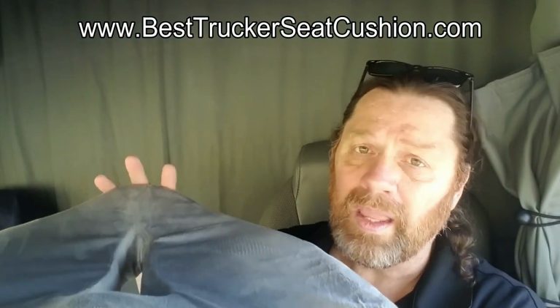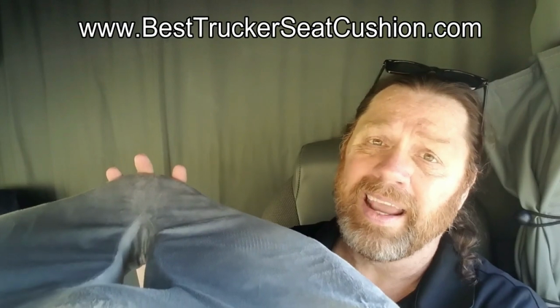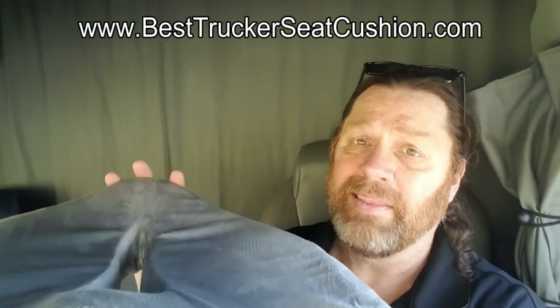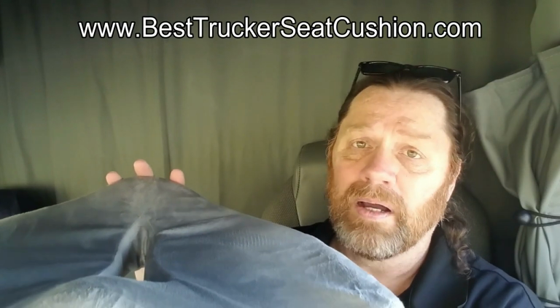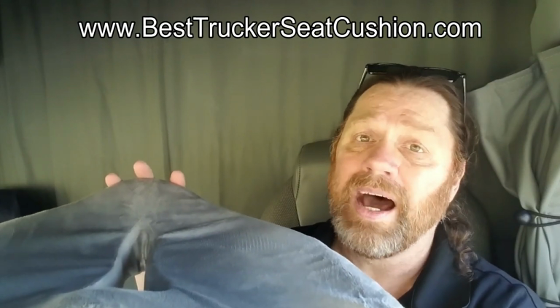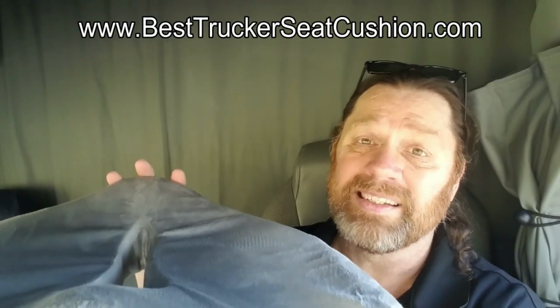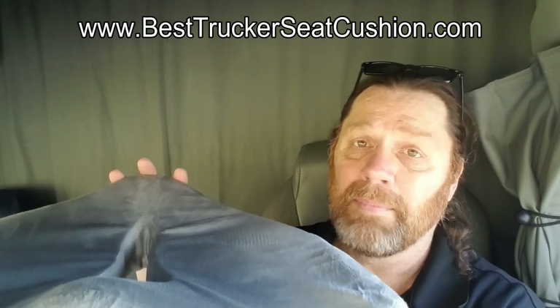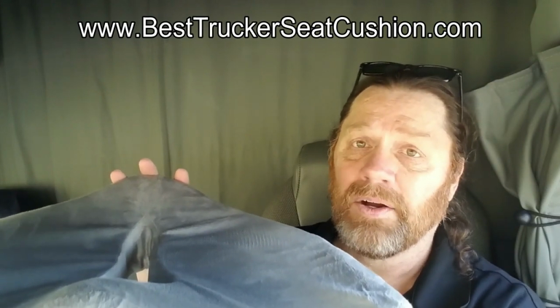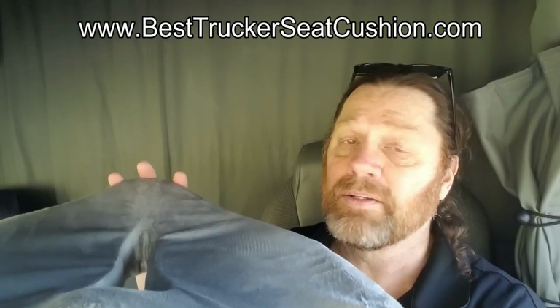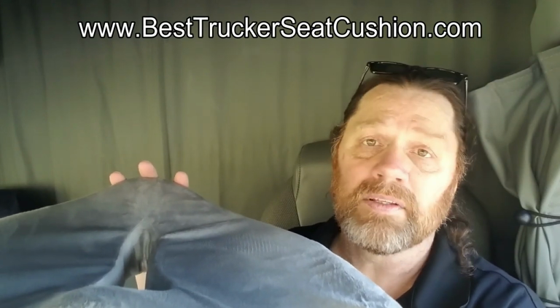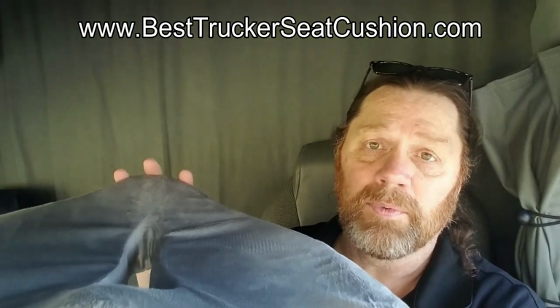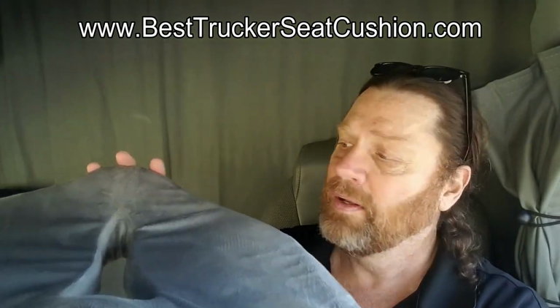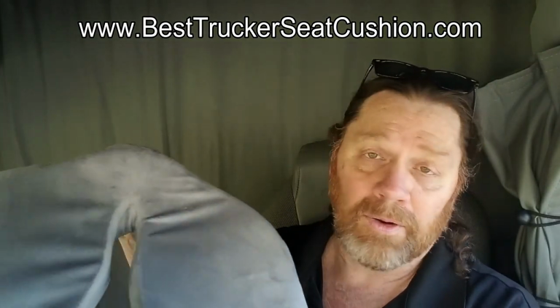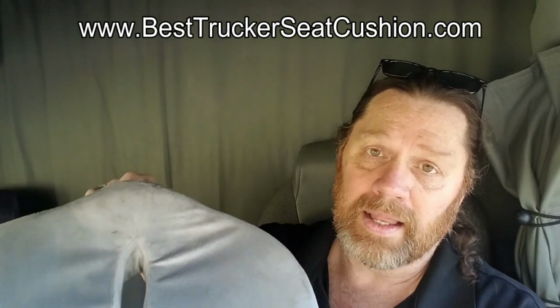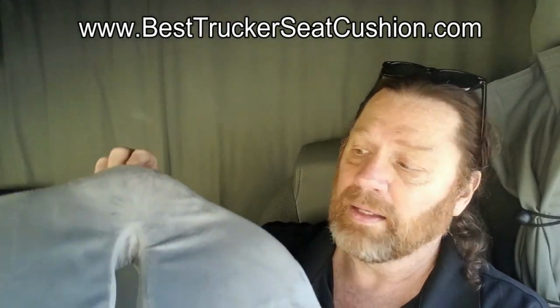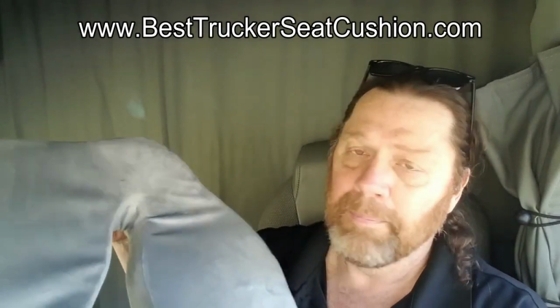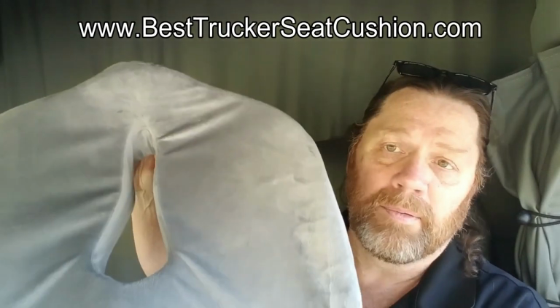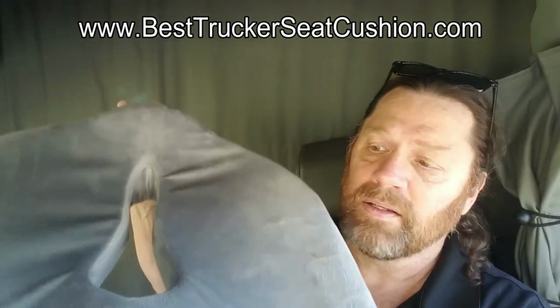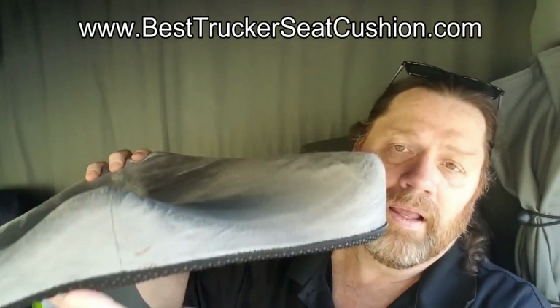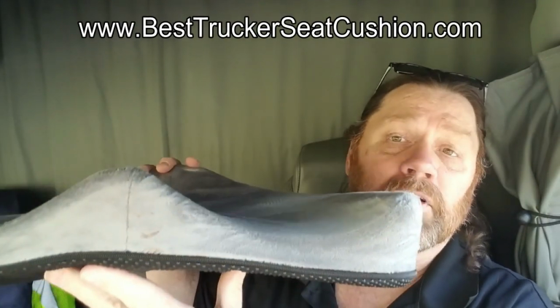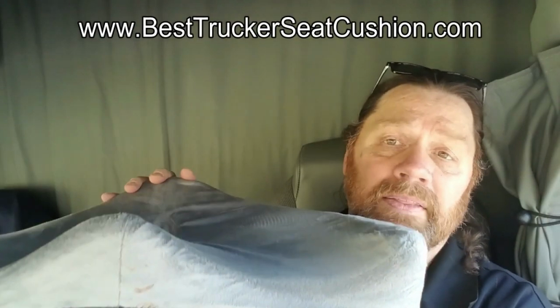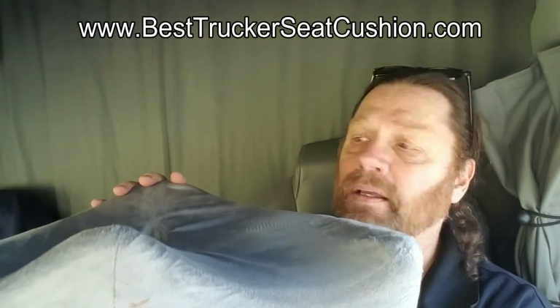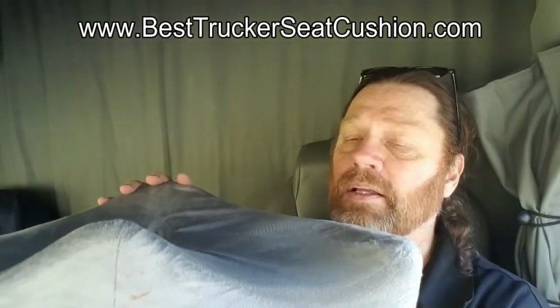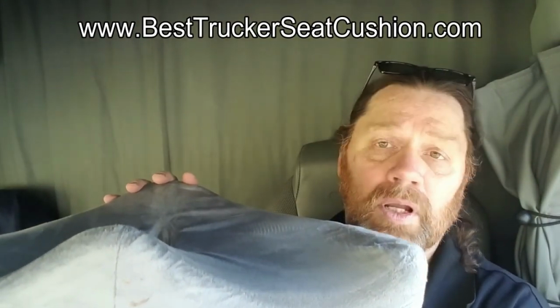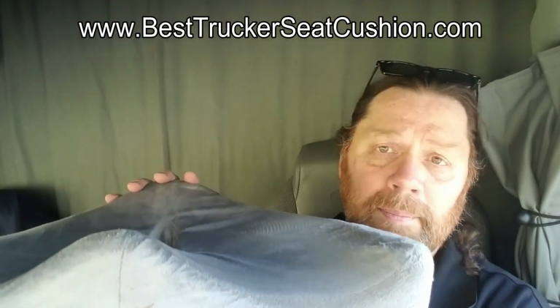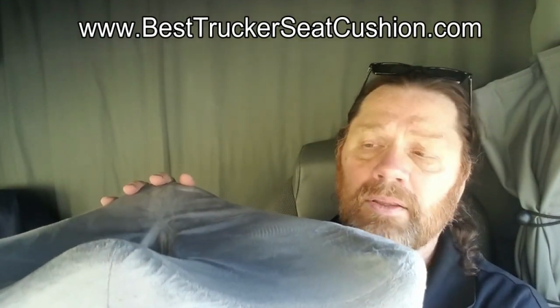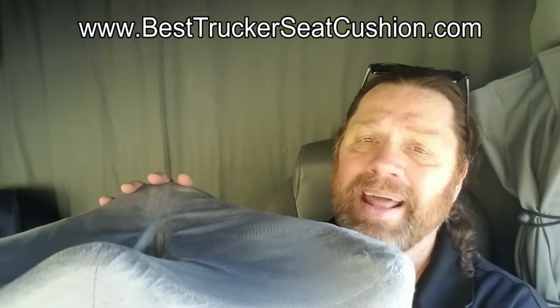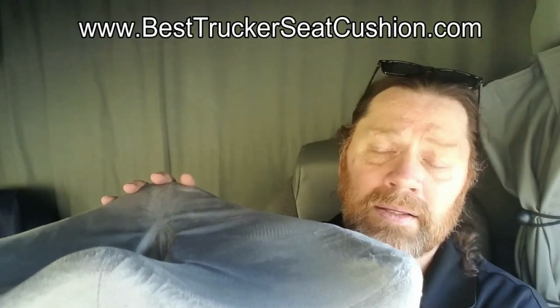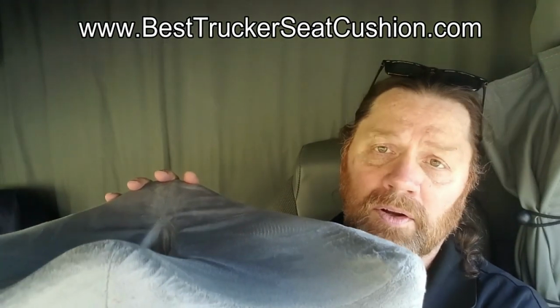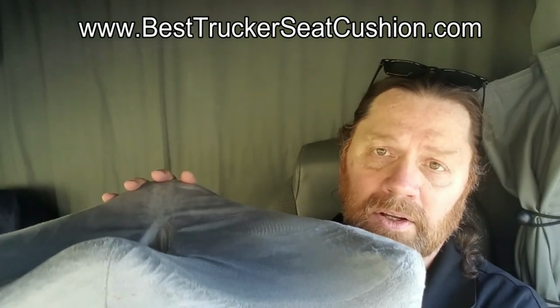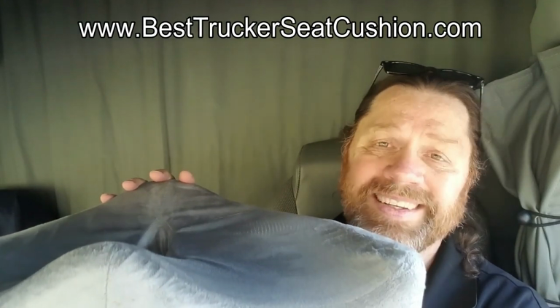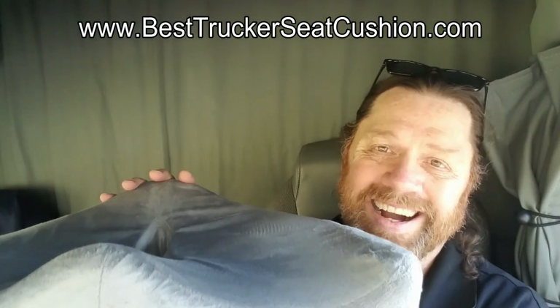It has taken the pain in the butt out of actually sitting in my seat all day and driving this 18-wheeler. I don't say that lightly. I've been very impressed. You can buy this — it gets shipped through Amazon — at BestTruckerSeatCushion.com.